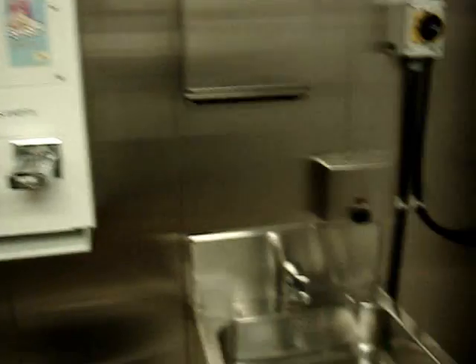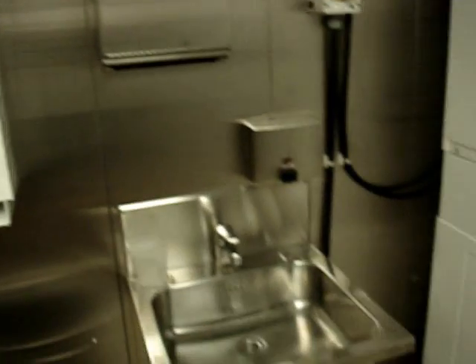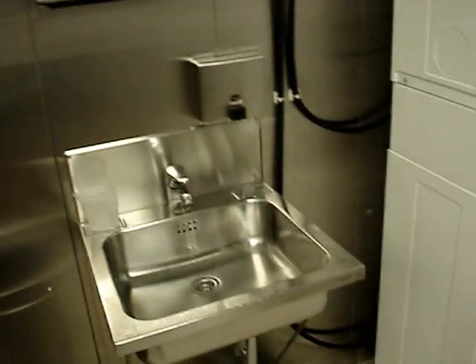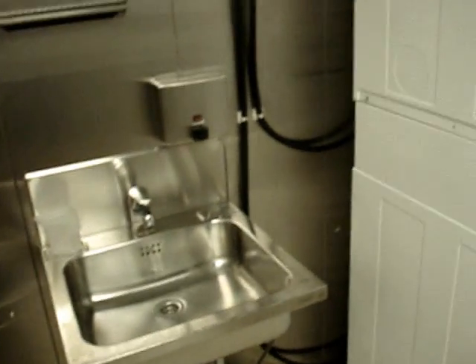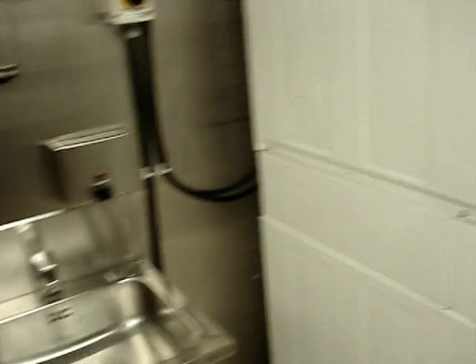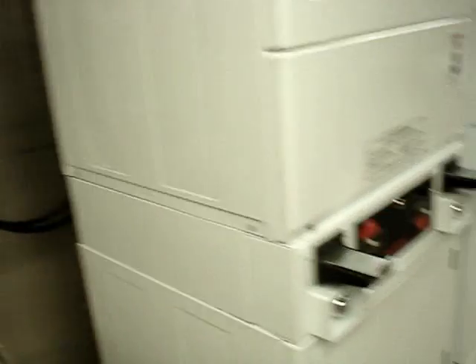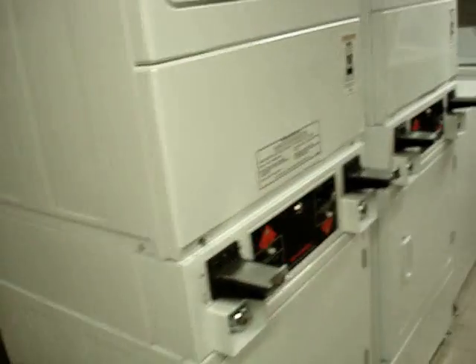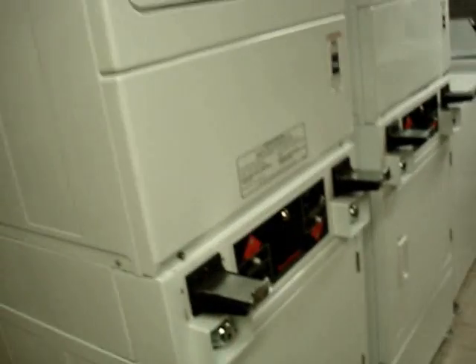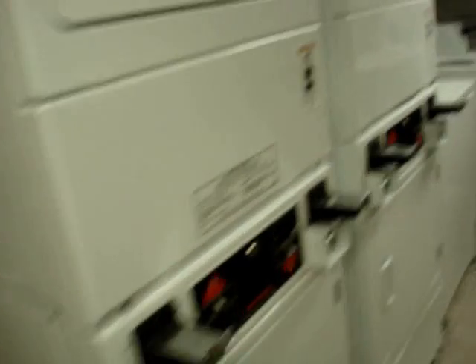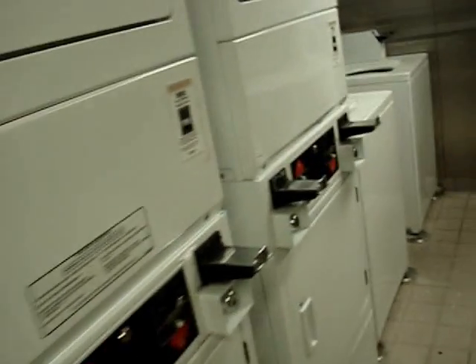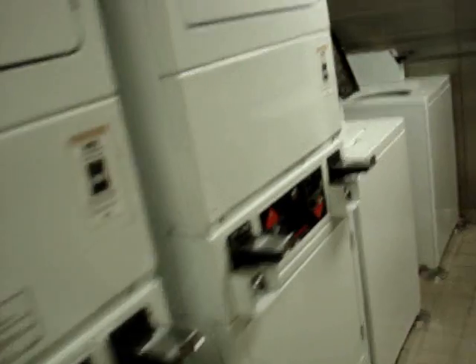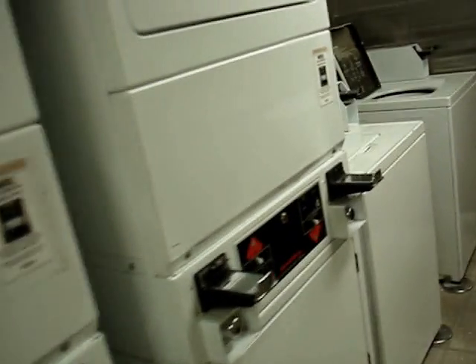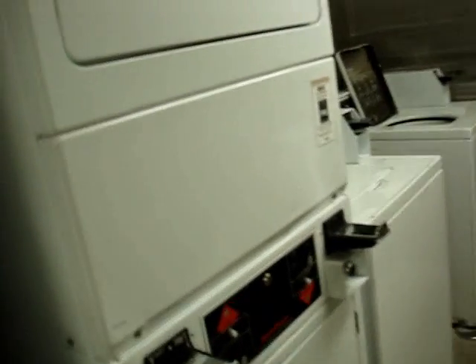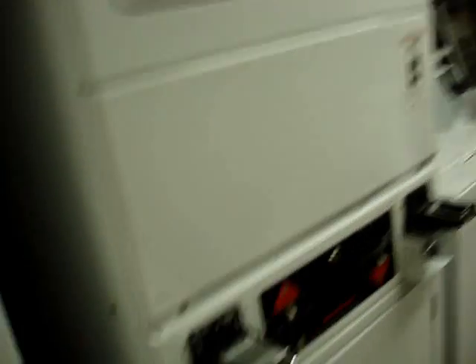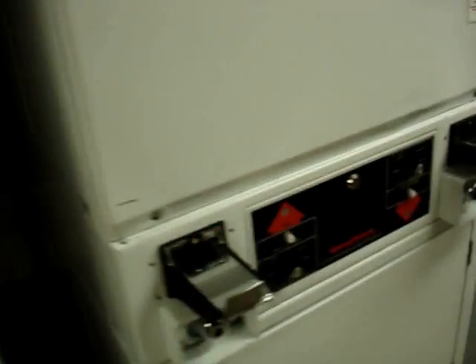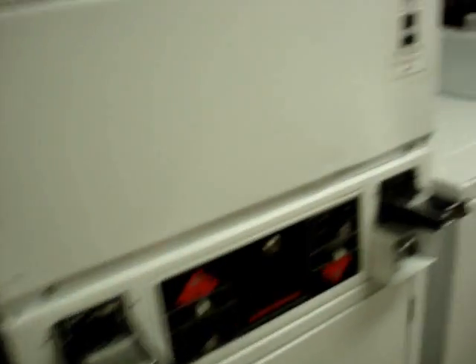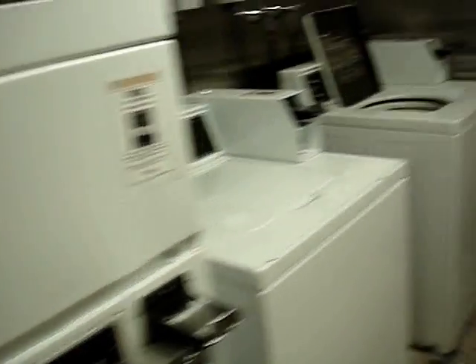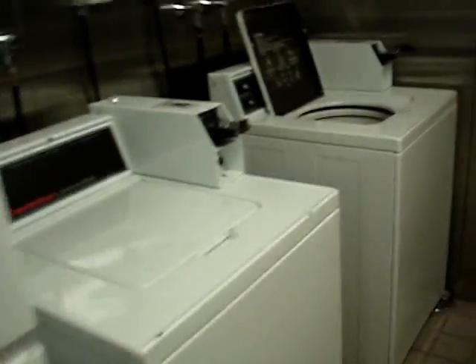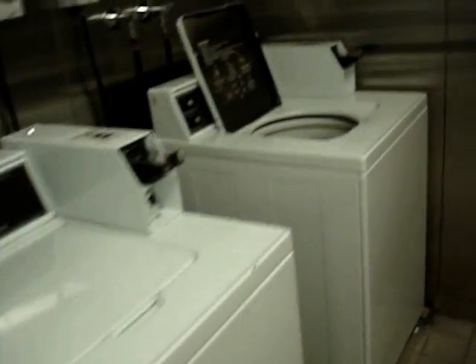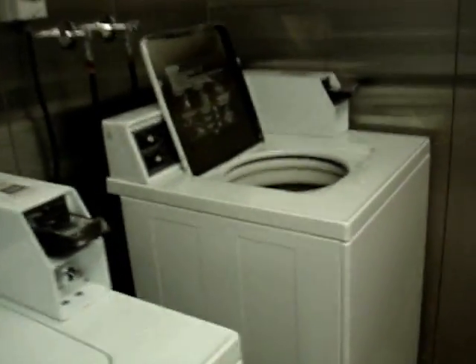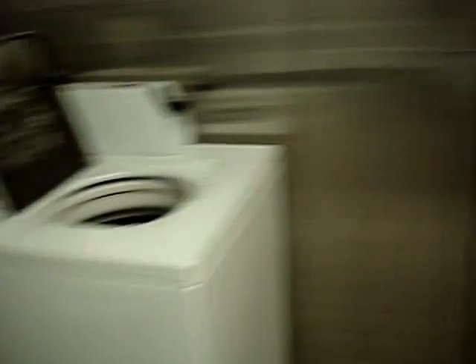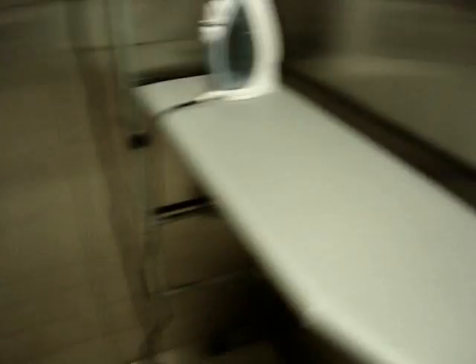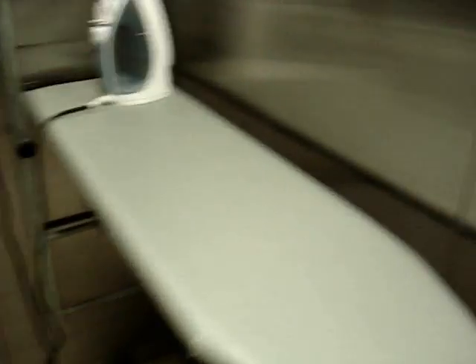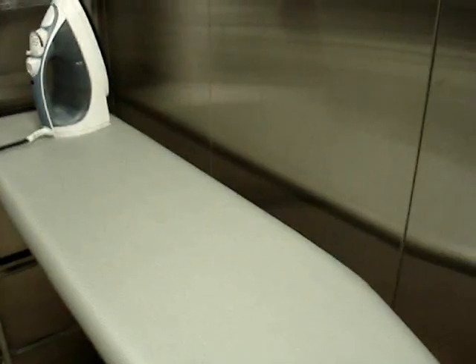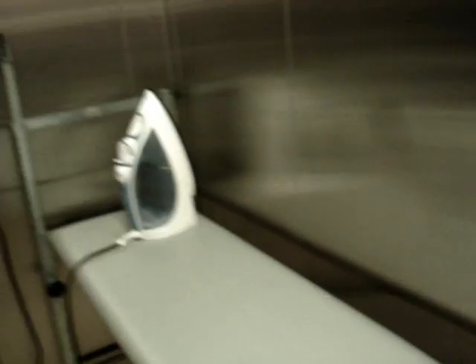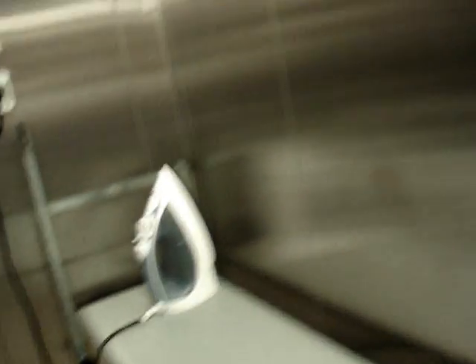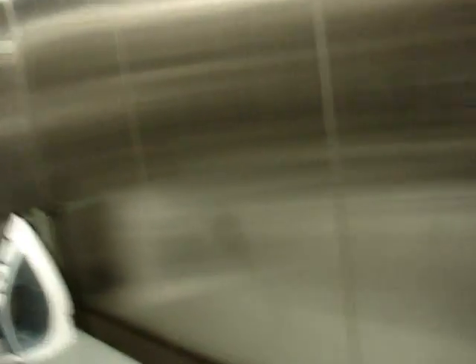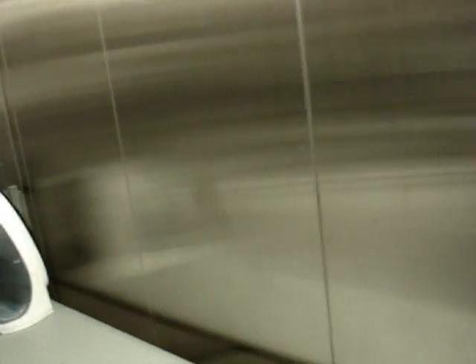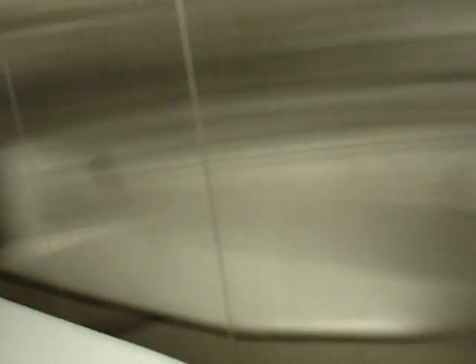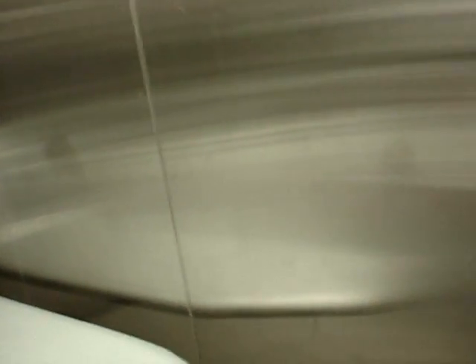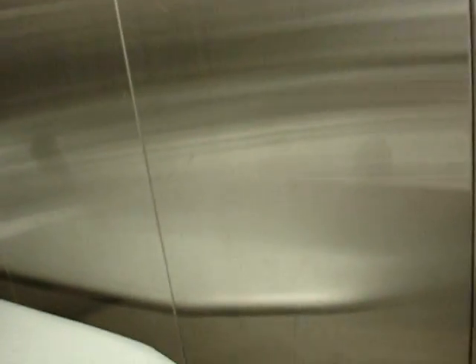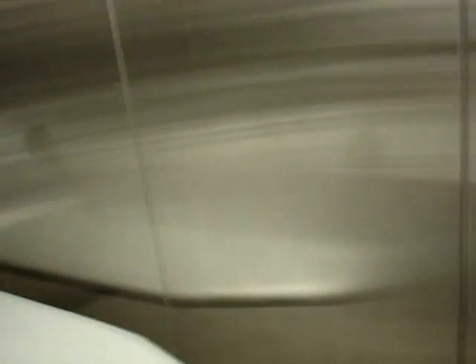The laundry room — washer and dryer. I'm making my YouTube video.